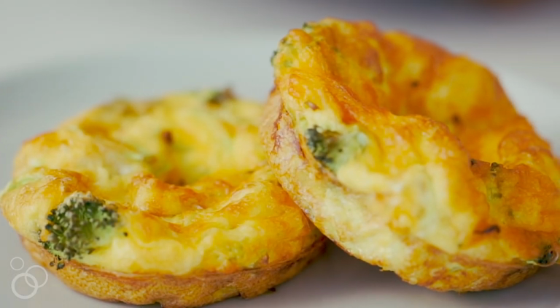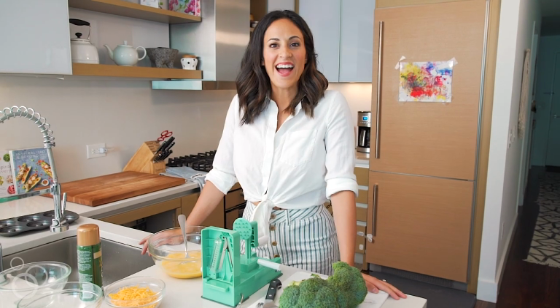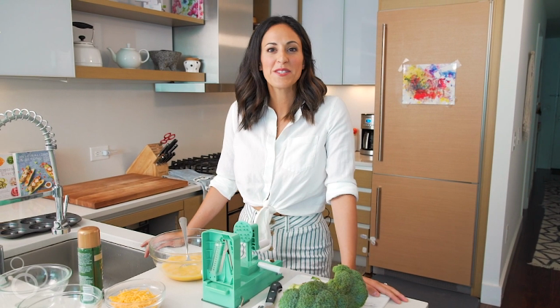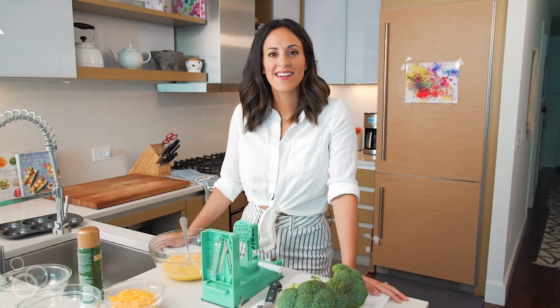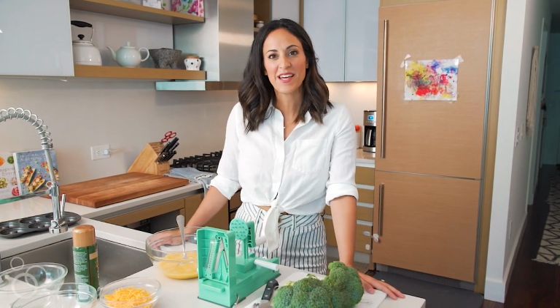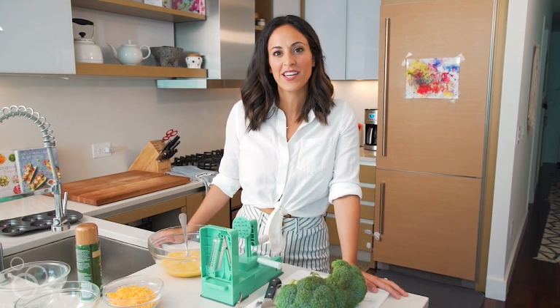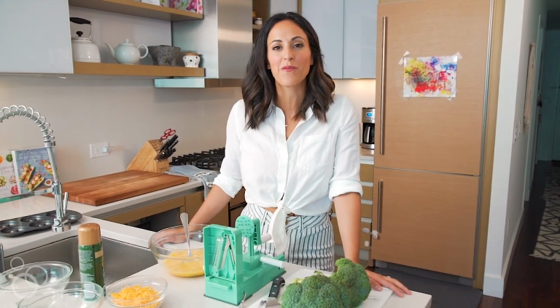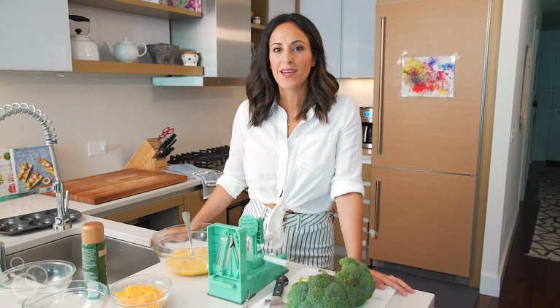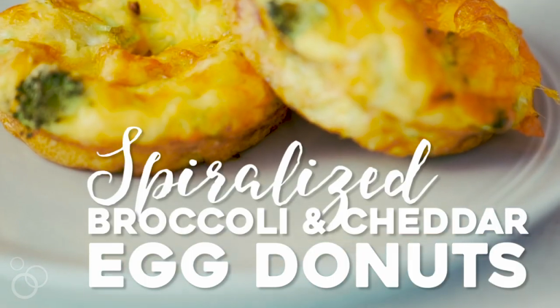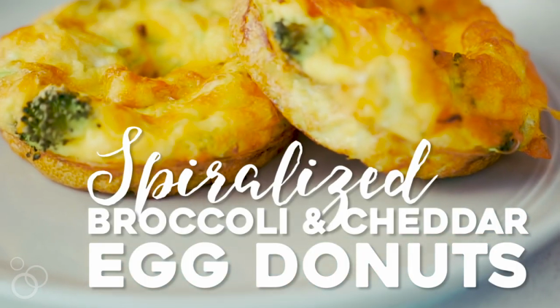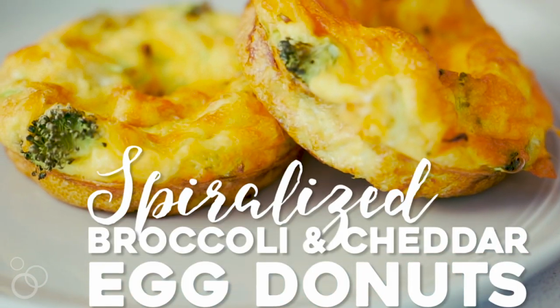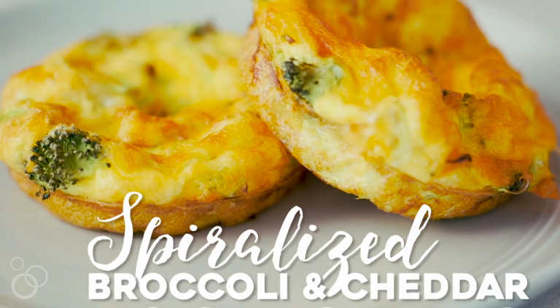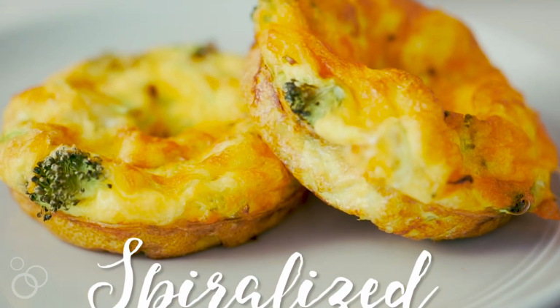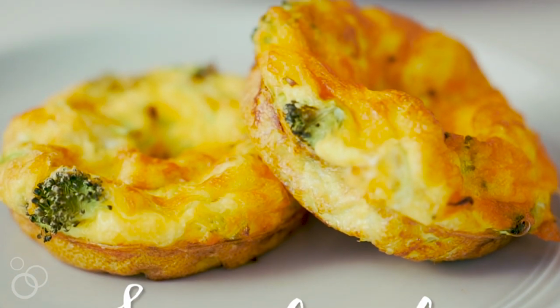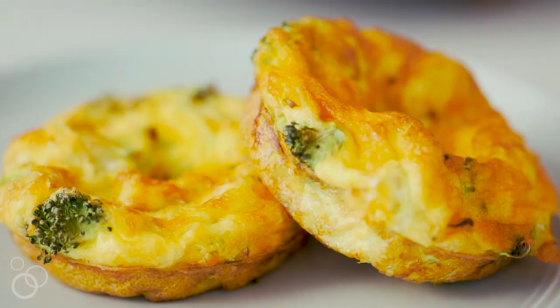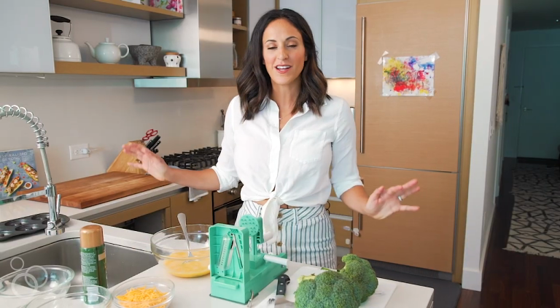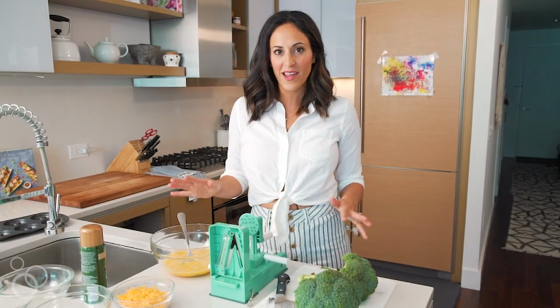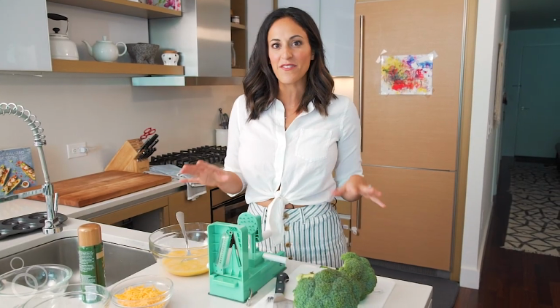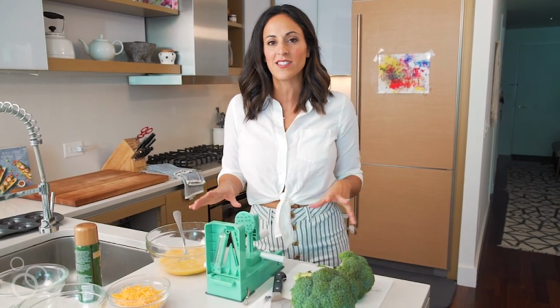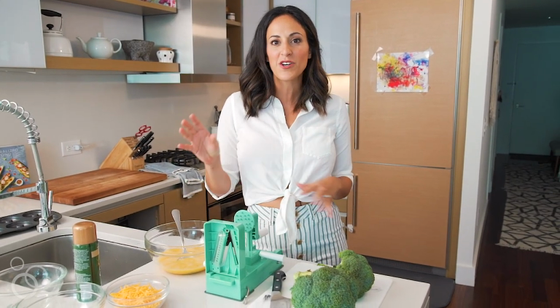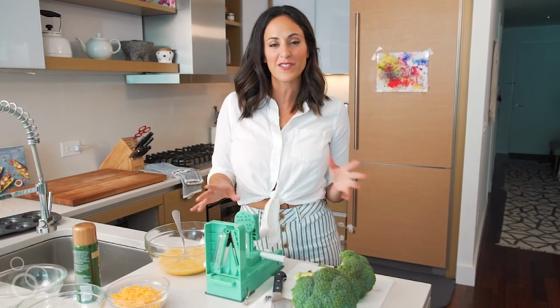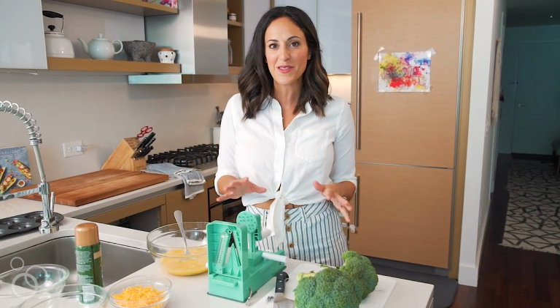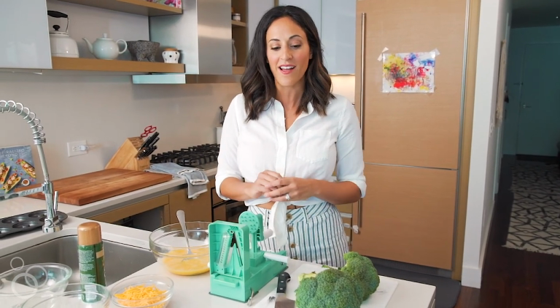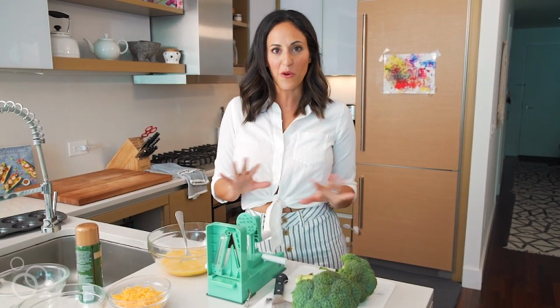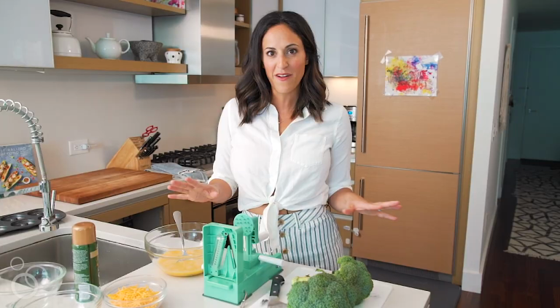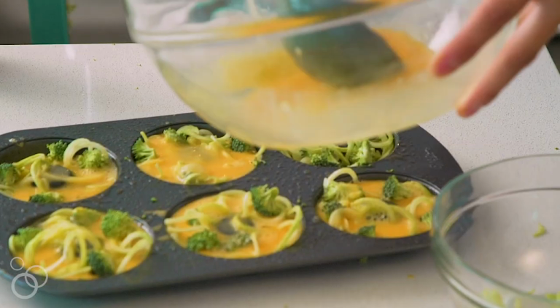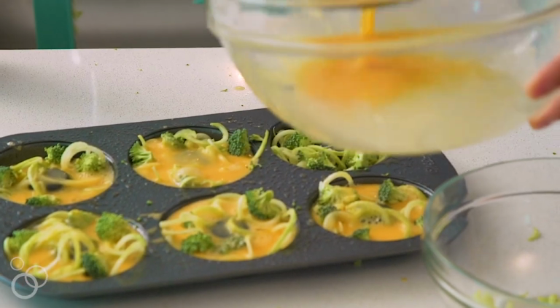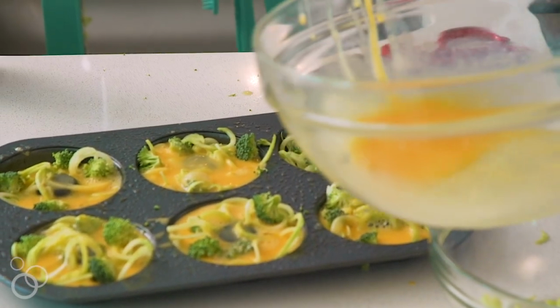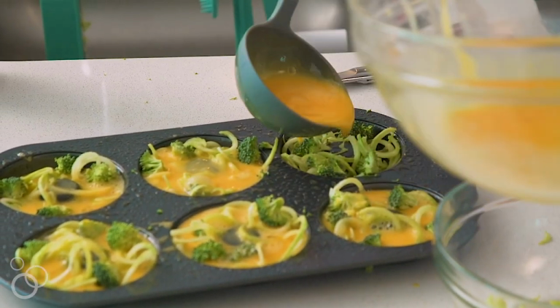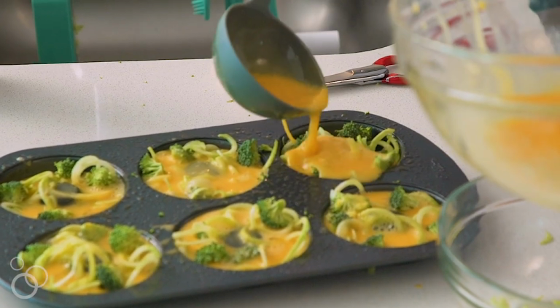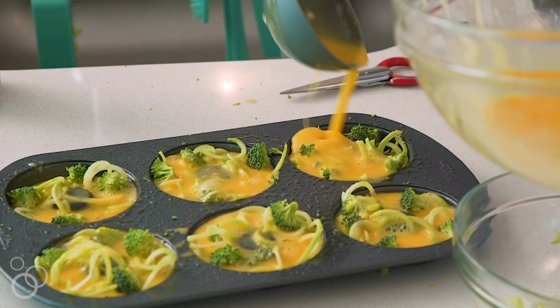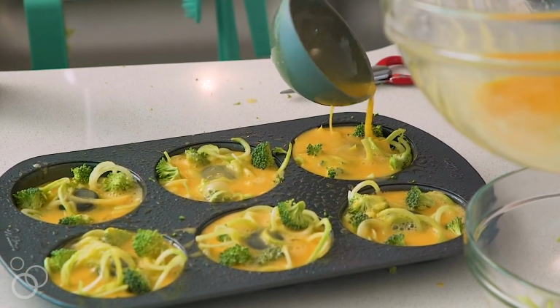Hi, it's Ali from Inspiralized and today we're in my kitchen making my spiralized broccoli and cheddar egg doughnuts. This is such a fun way to sneak veggies into your breakfast first thing in the morning. They're totally kid-friendly. You could also make these into muffins, but I think doughnuts are a little more fun.